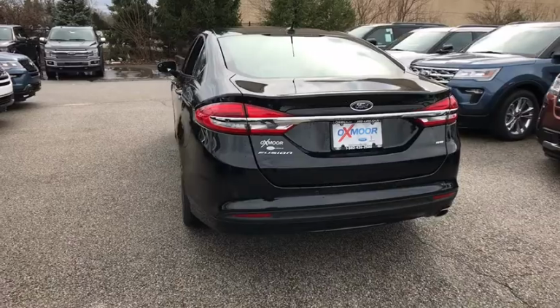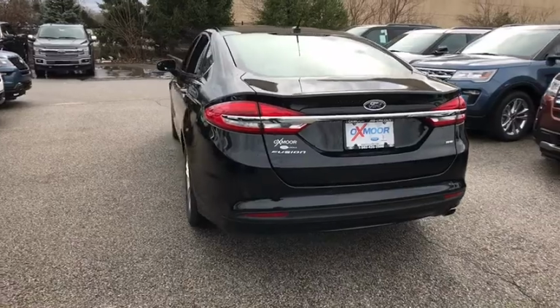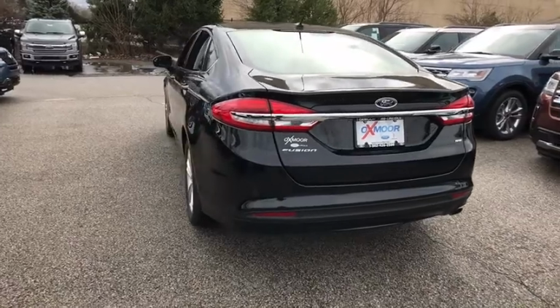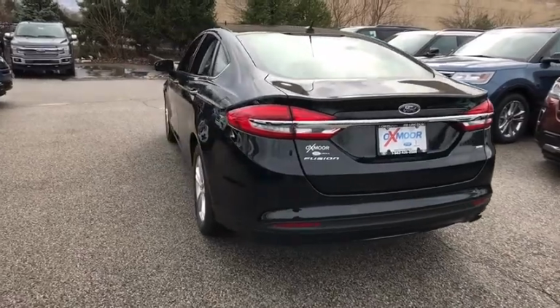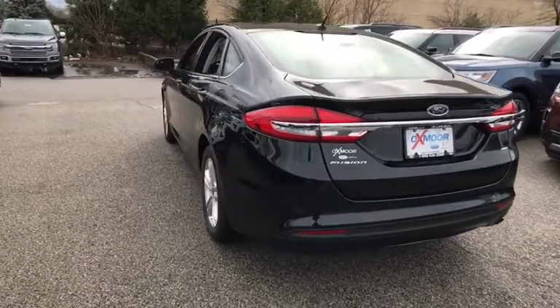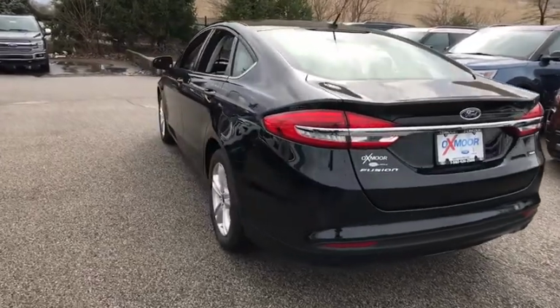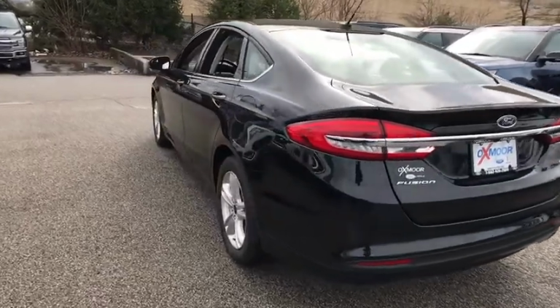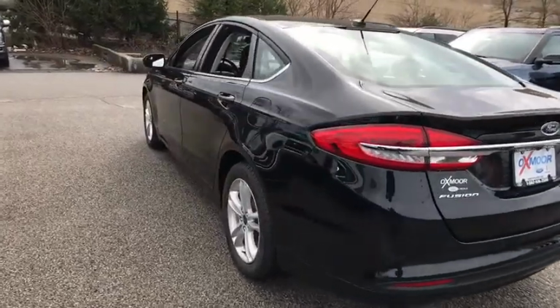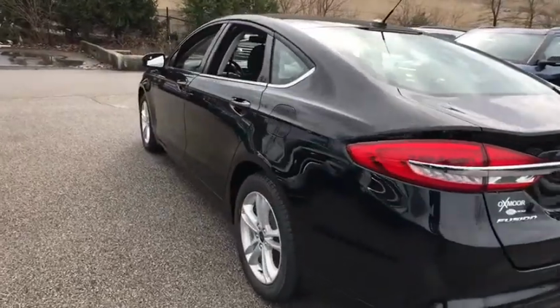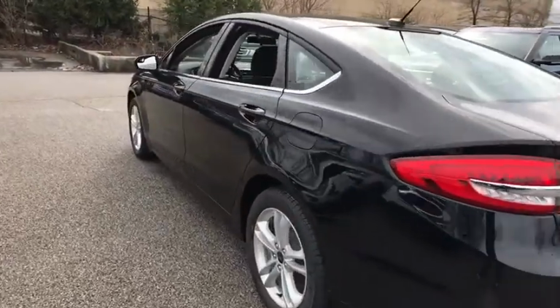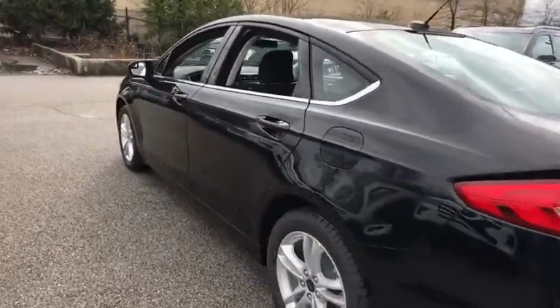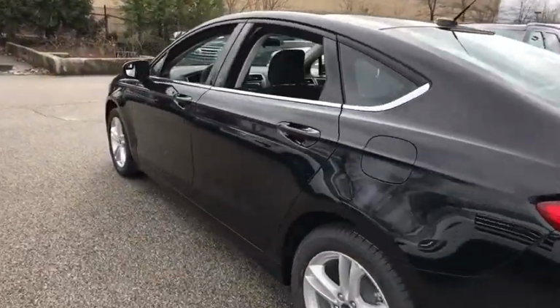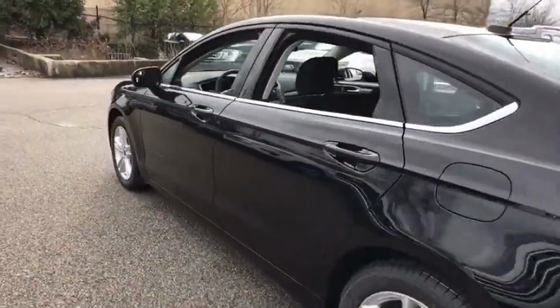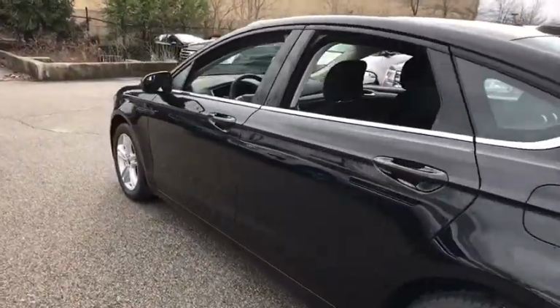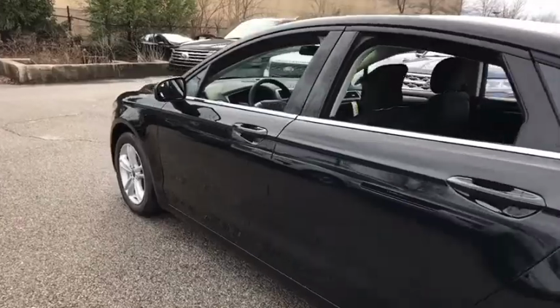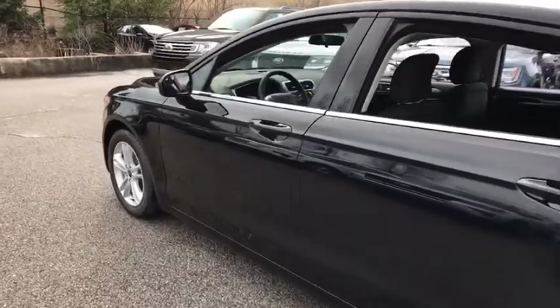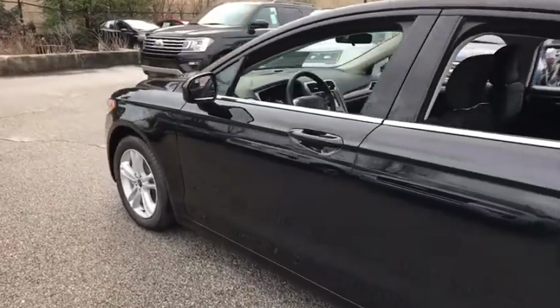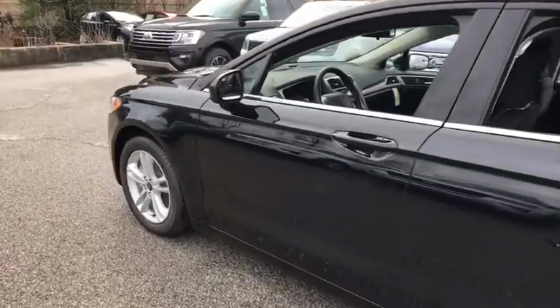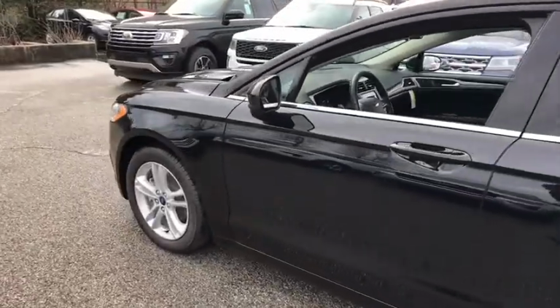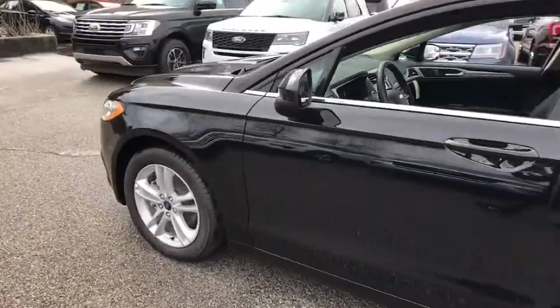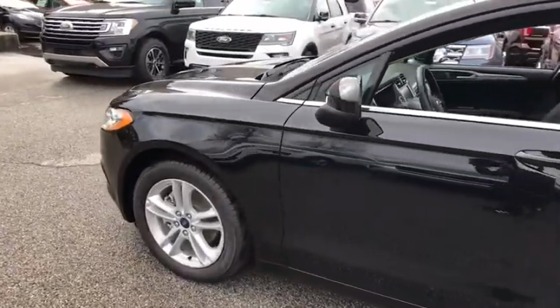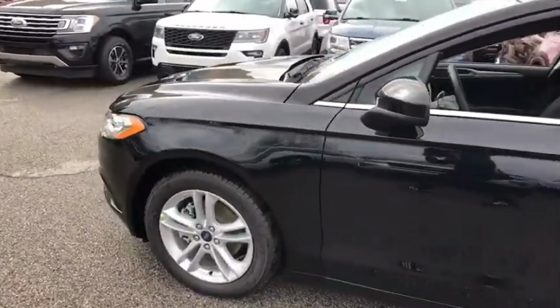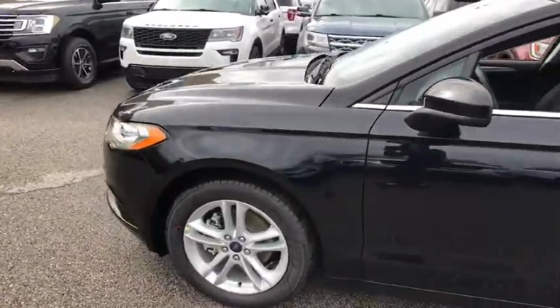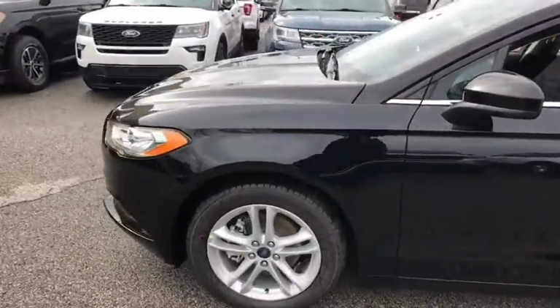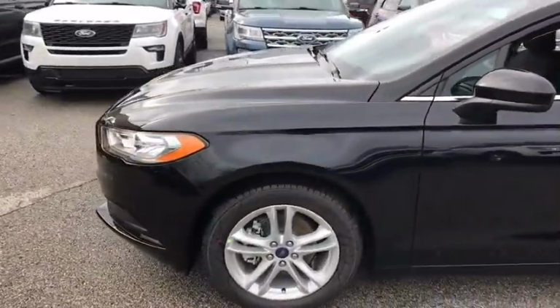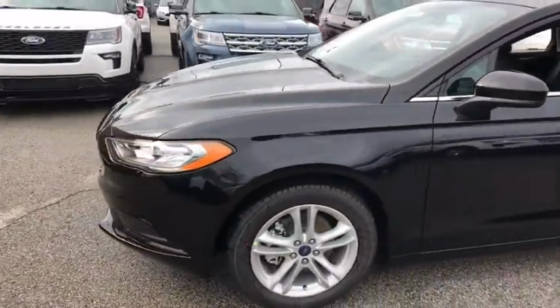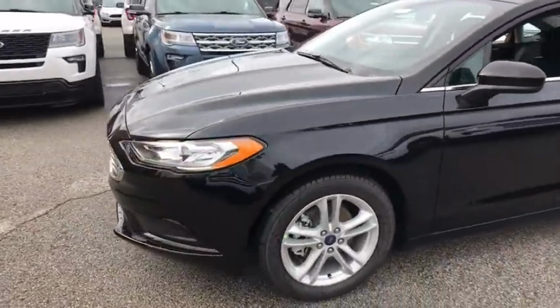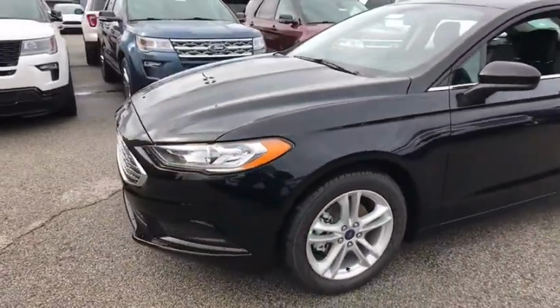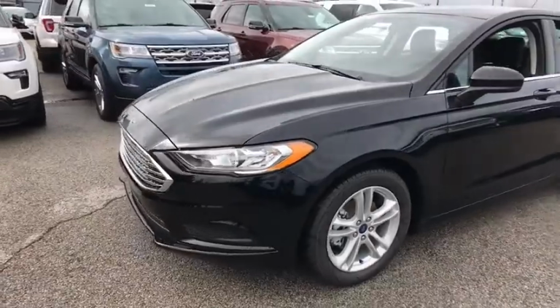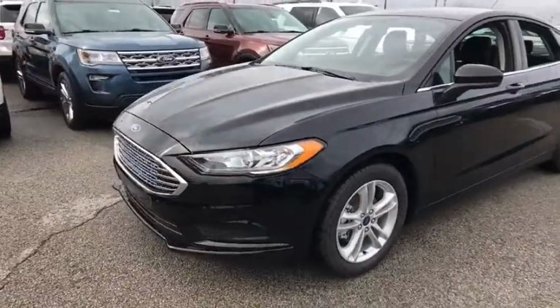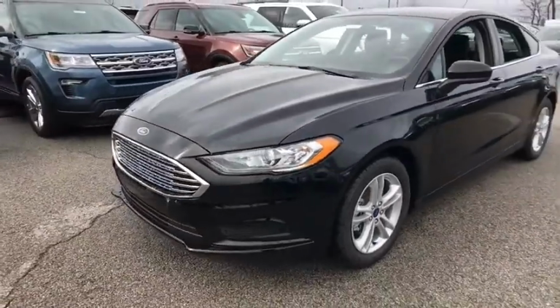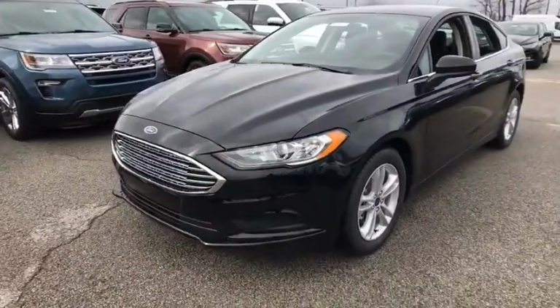2018 Ford Fusion. You can have both impressive power and great economy in a Fusion. This vehicle has less than 100 miles. Here are some of this vehicle's great options.